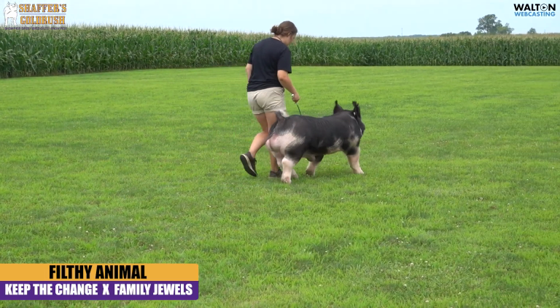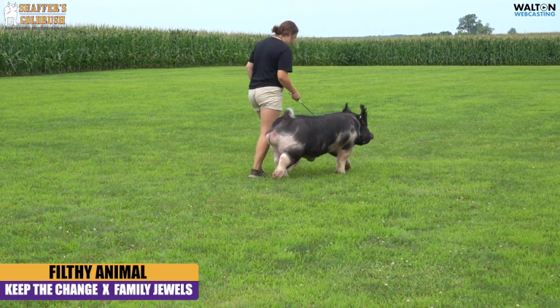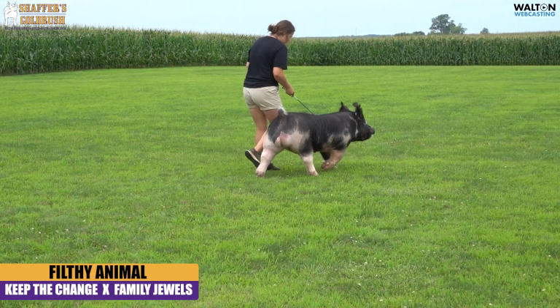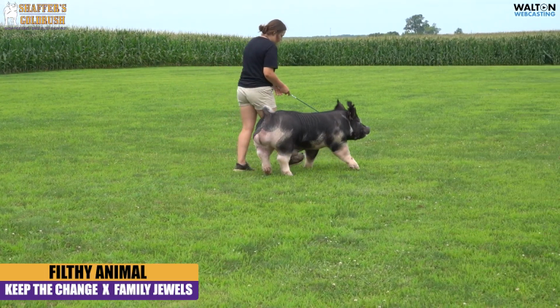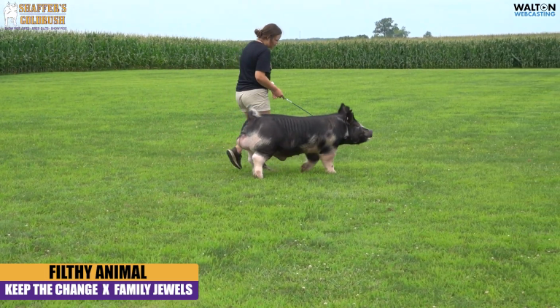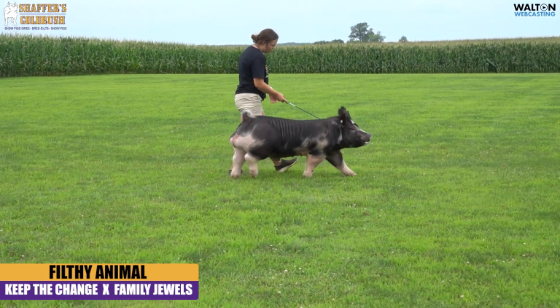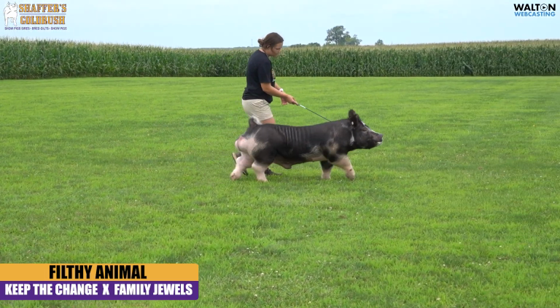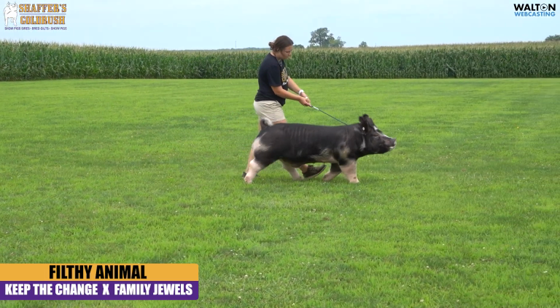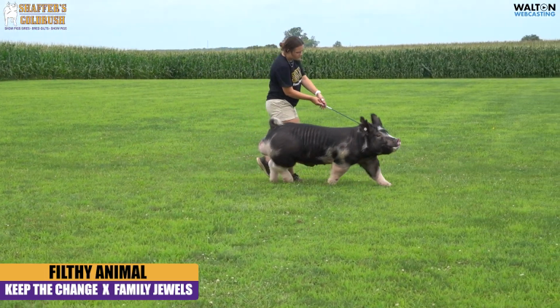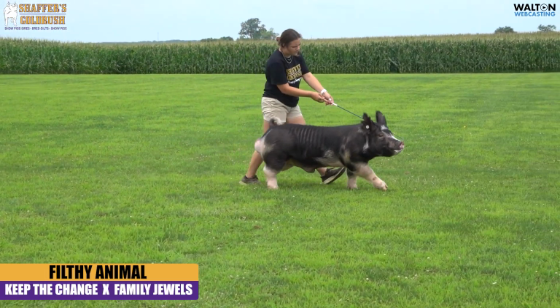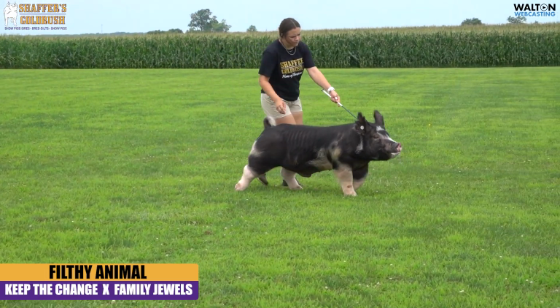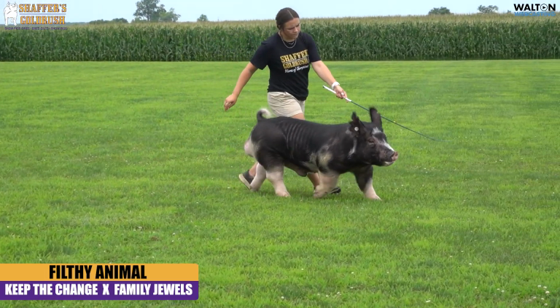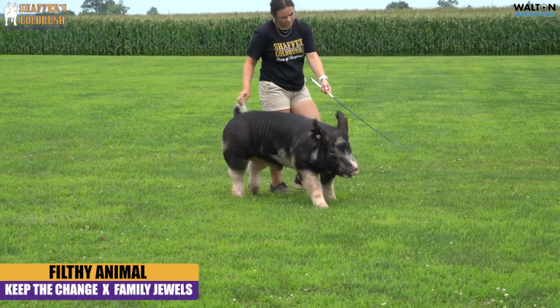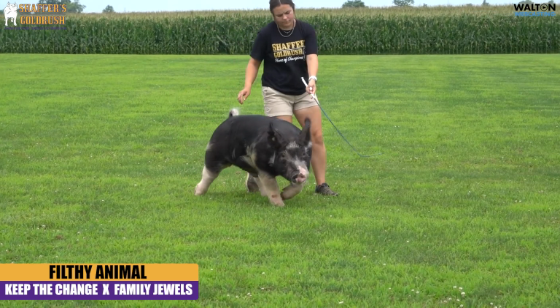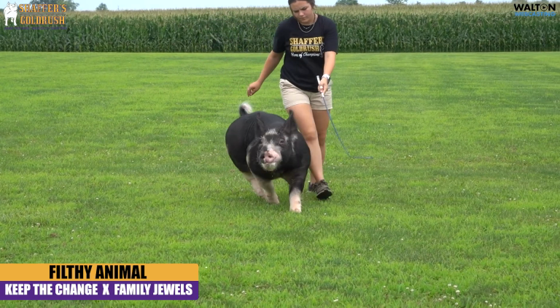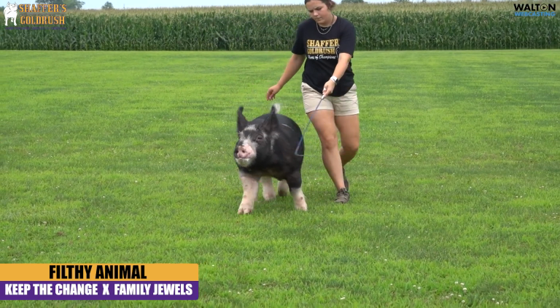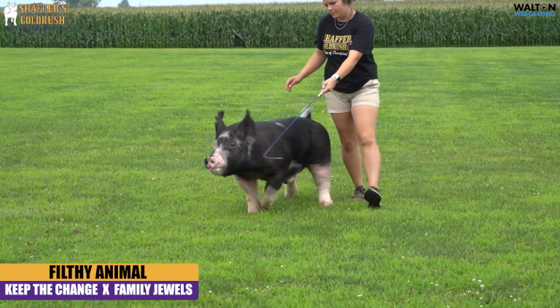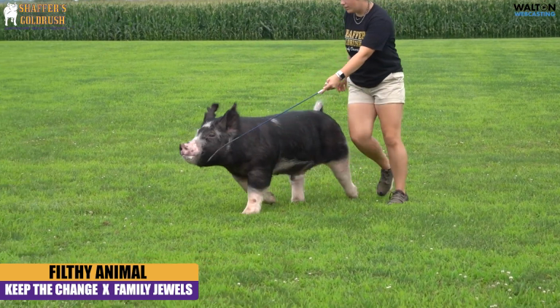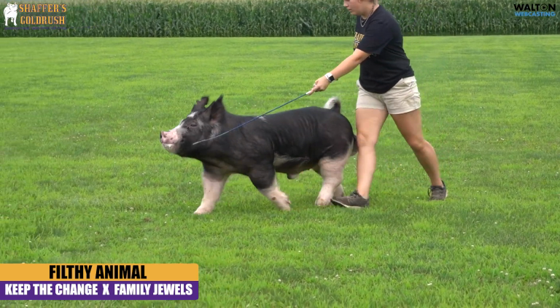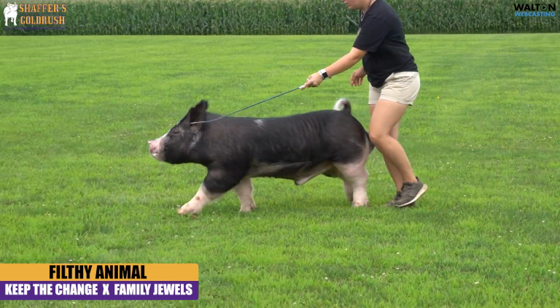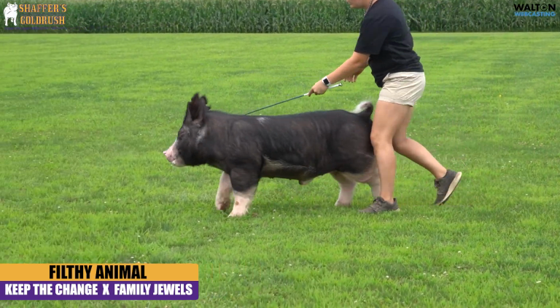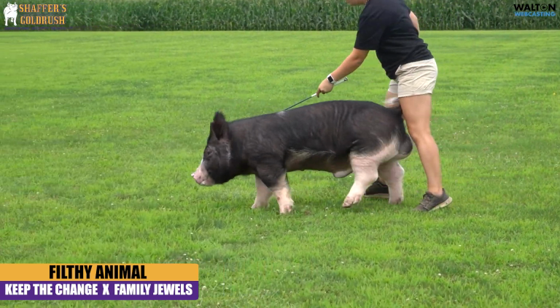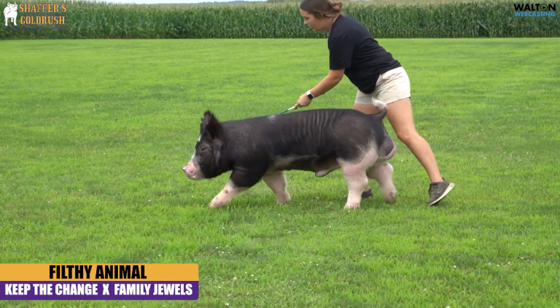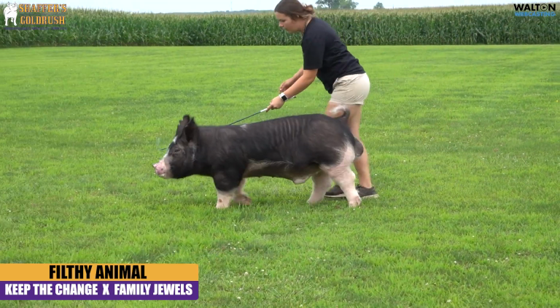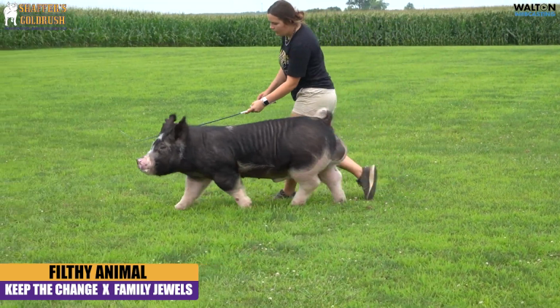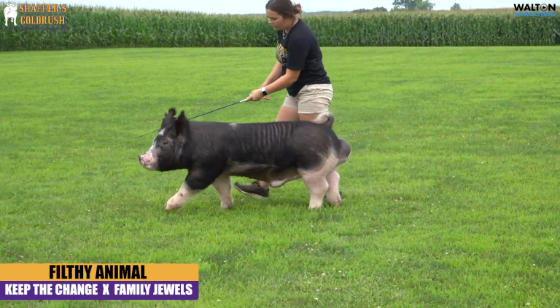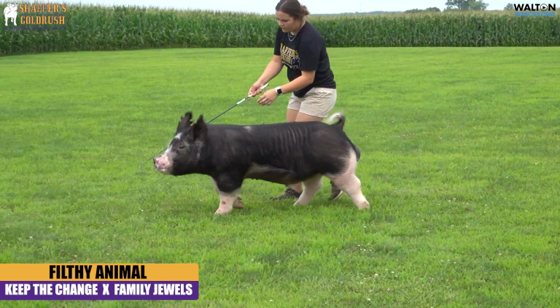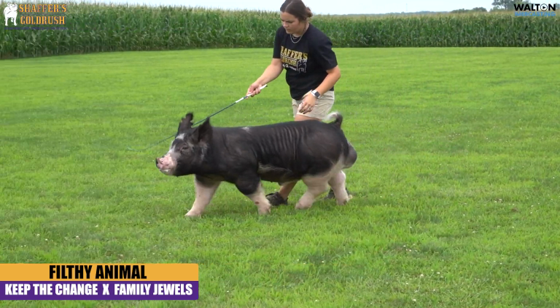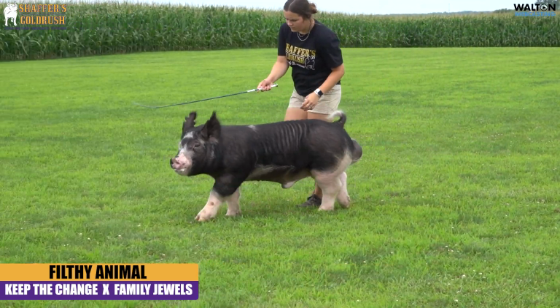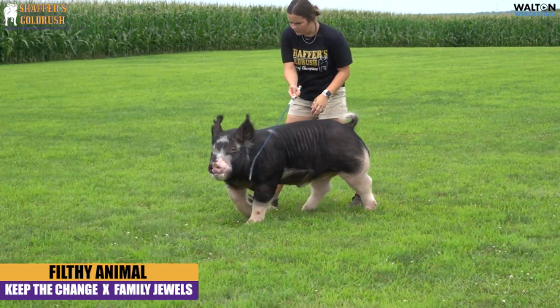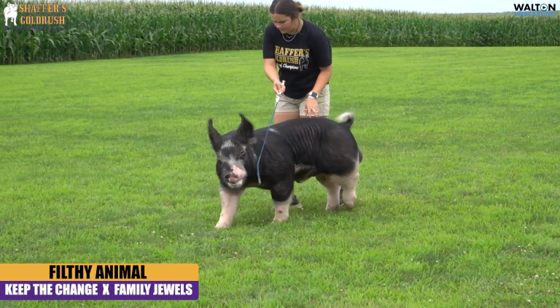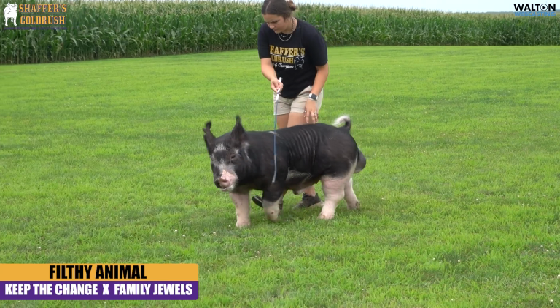When we were out at the exposition and we saw him walk across the ring, we fell in love with him. We thought he was a standout out there.